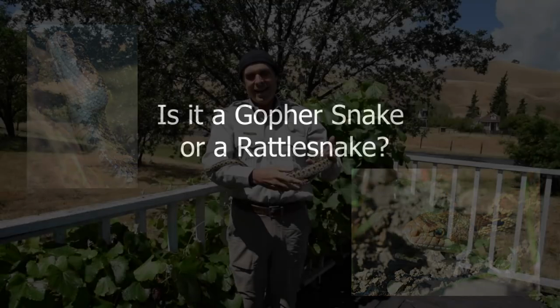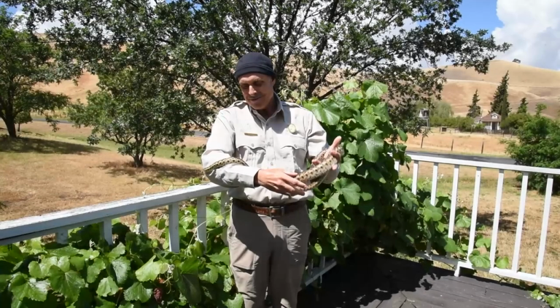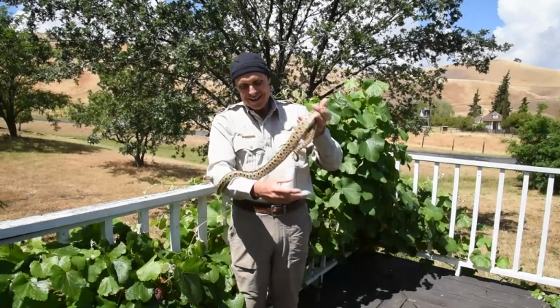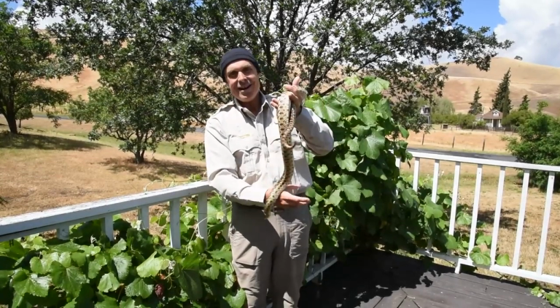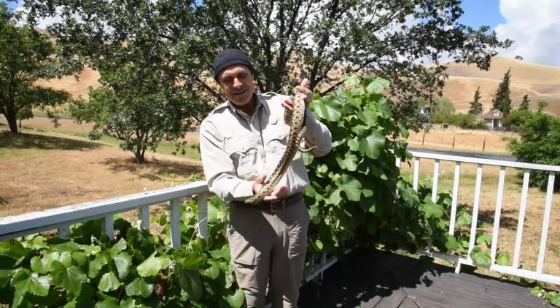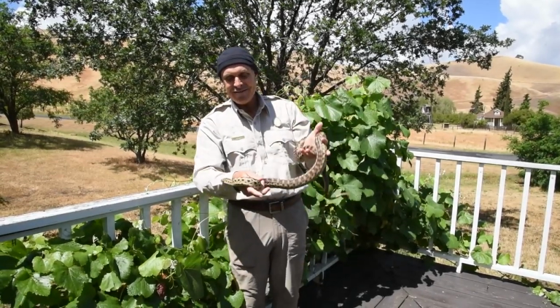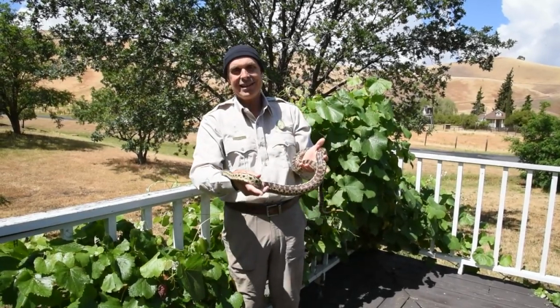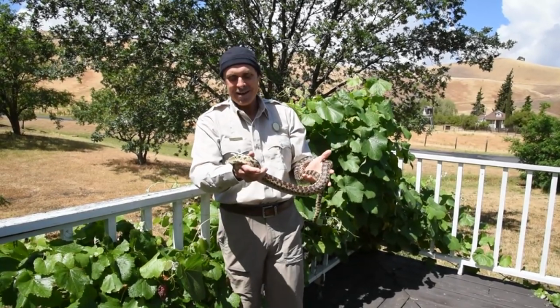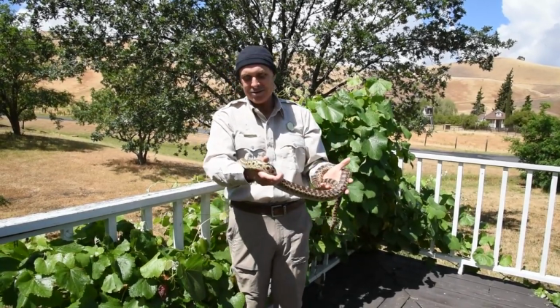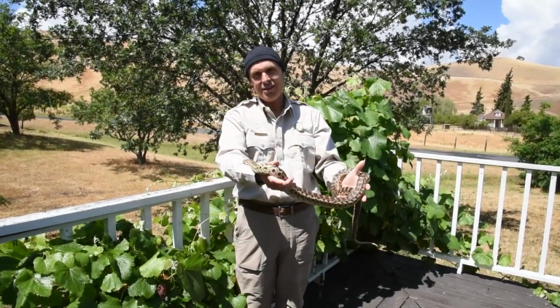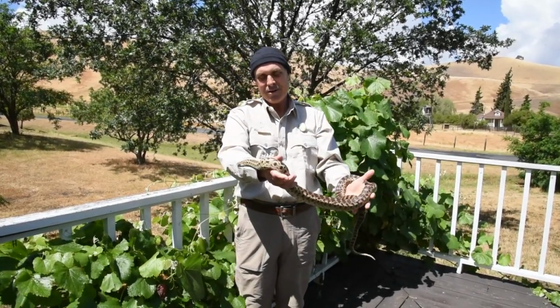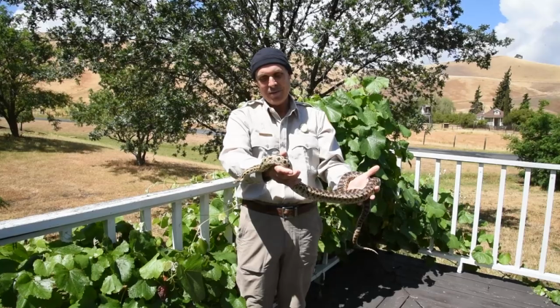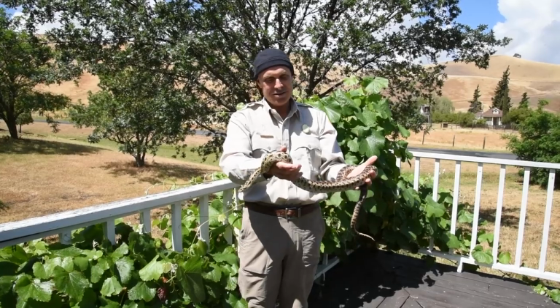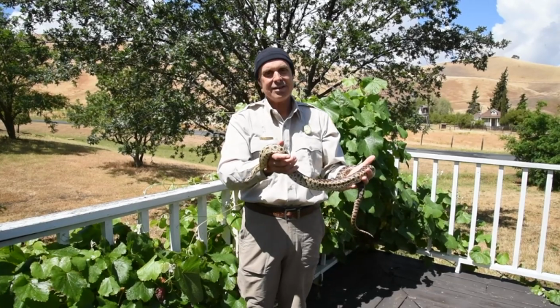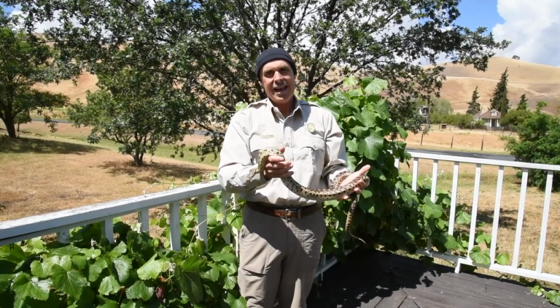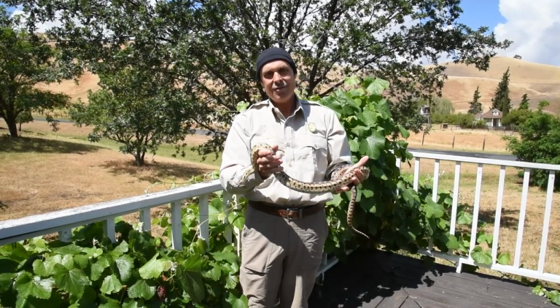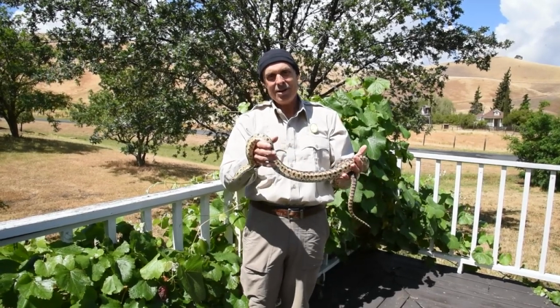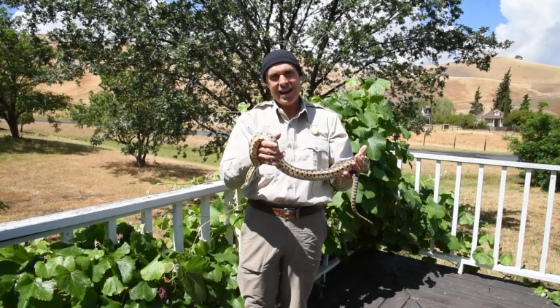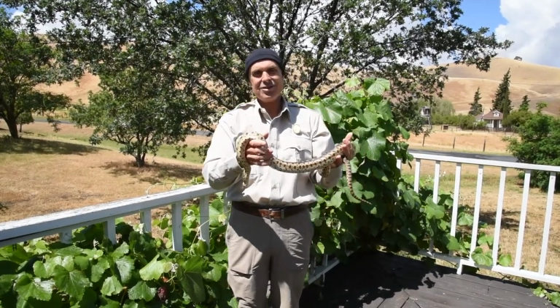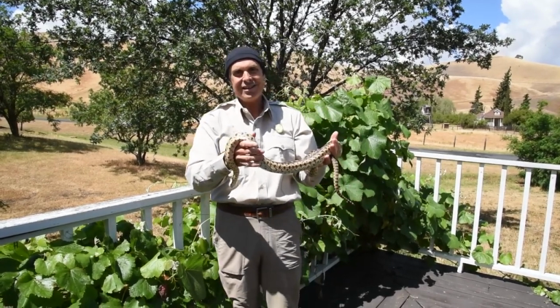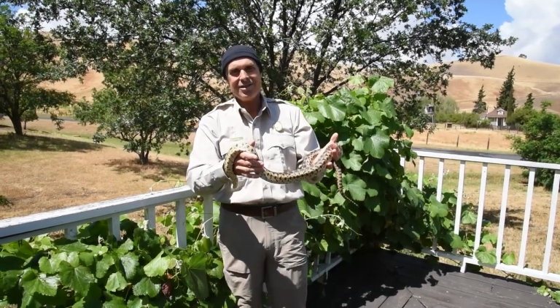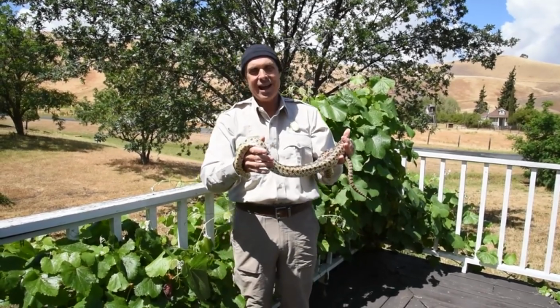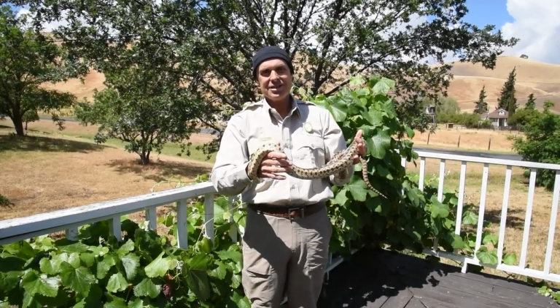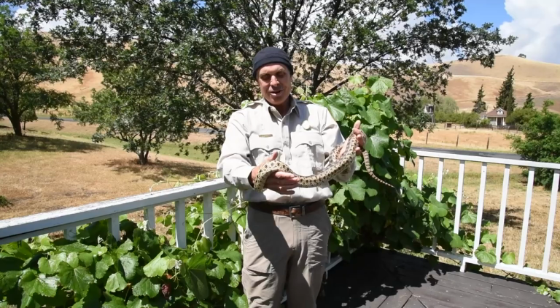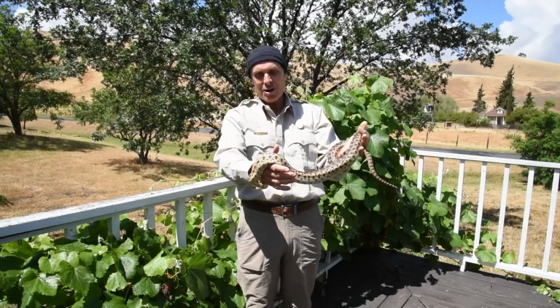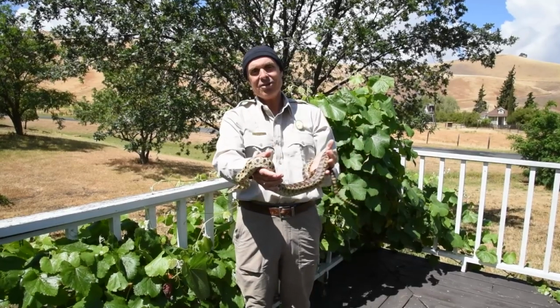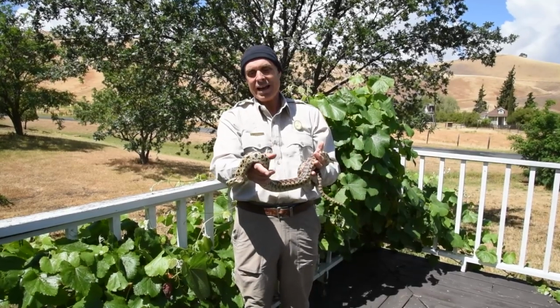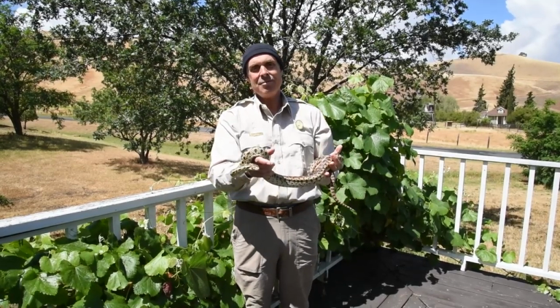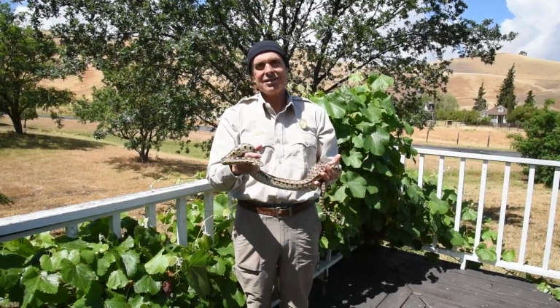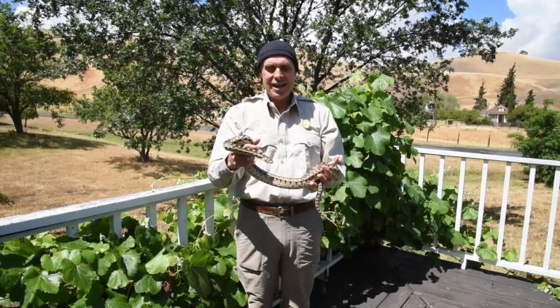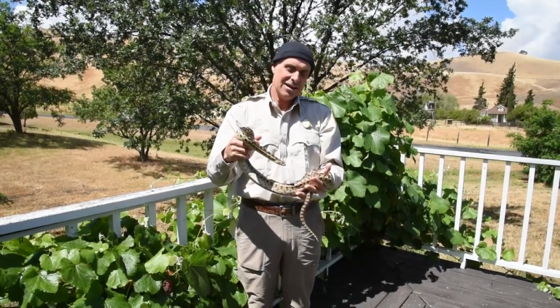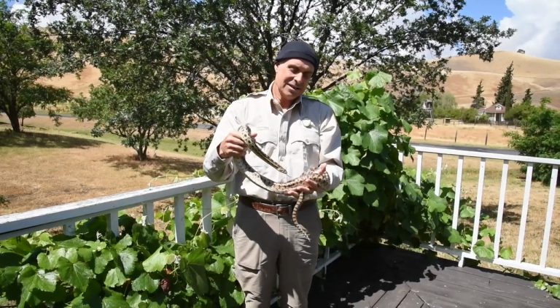Hi everybody, my name is Kevin Dixon and I'm a naturalist with the East Bay Regional Park District. Filming me right now is Virginia Delgado, another naturalist, and we work at a place called Black Diamond Mines.